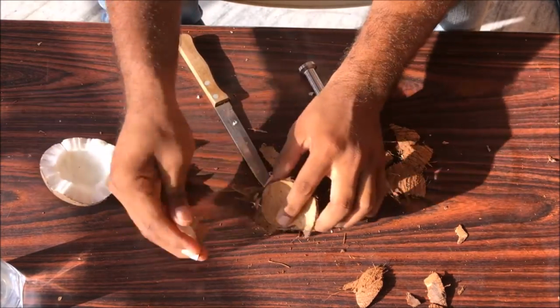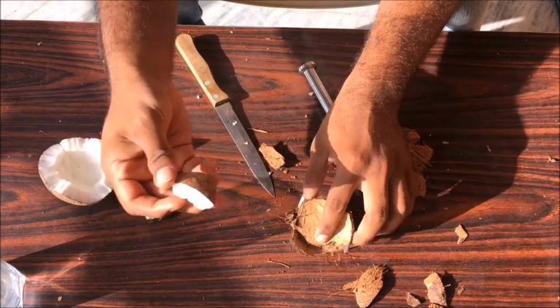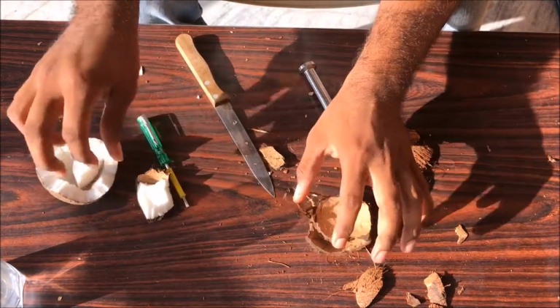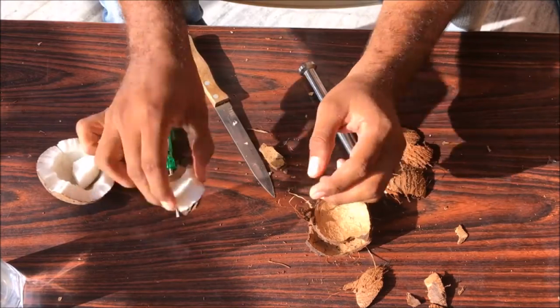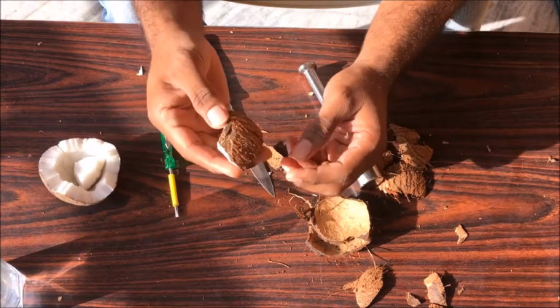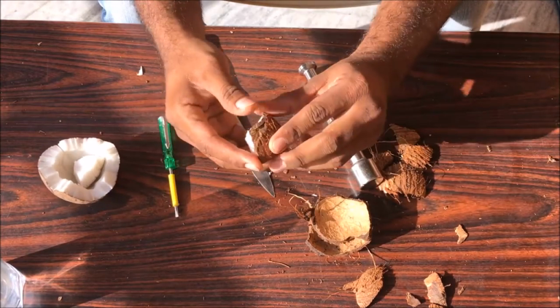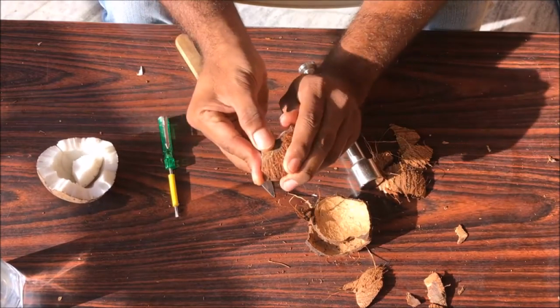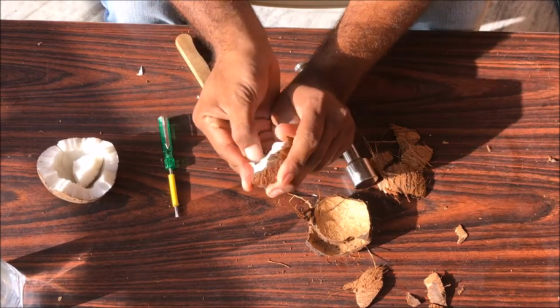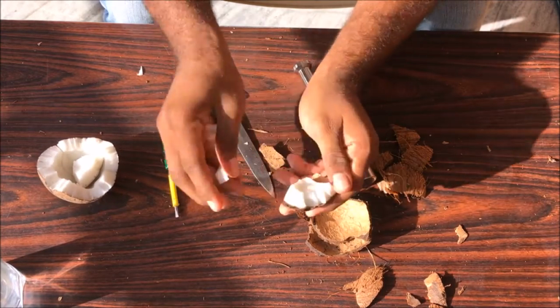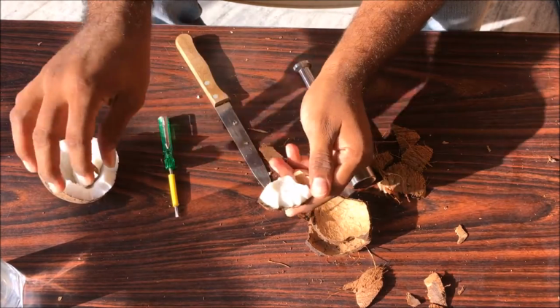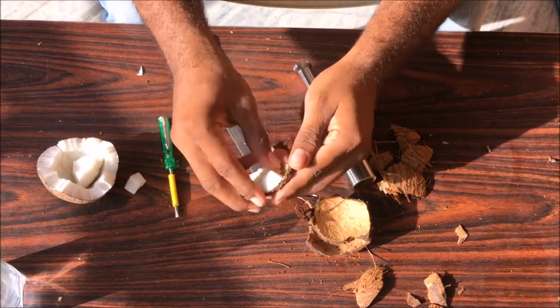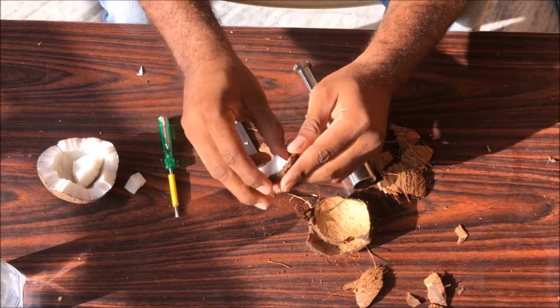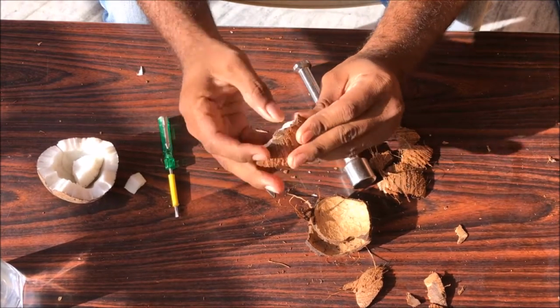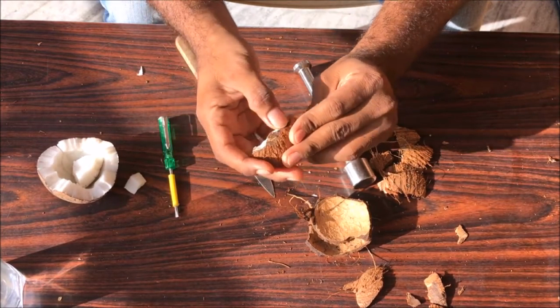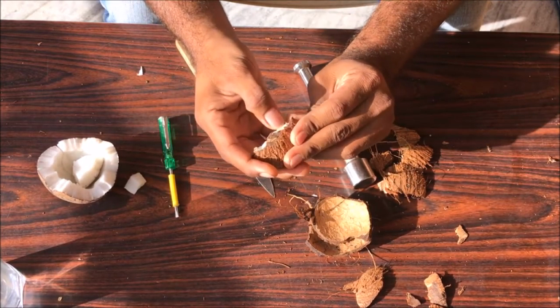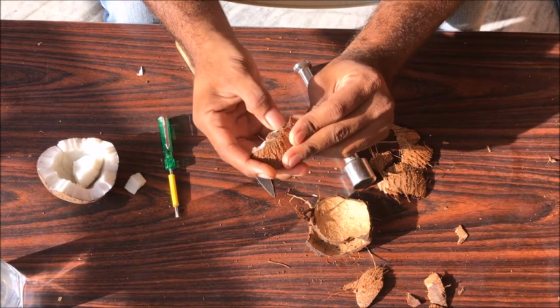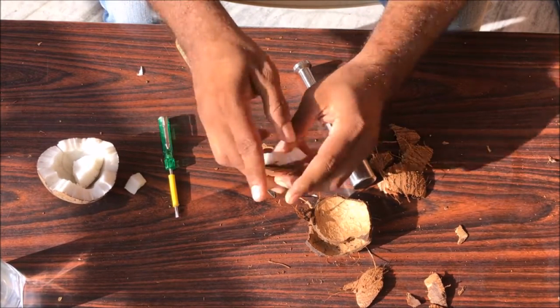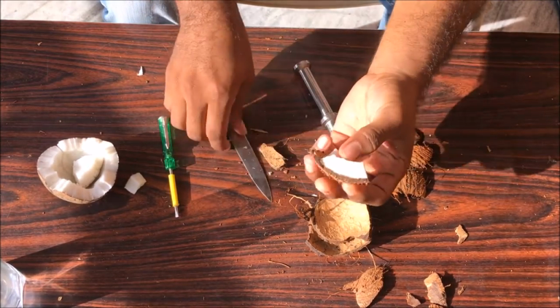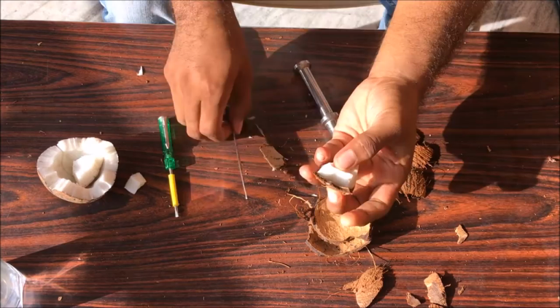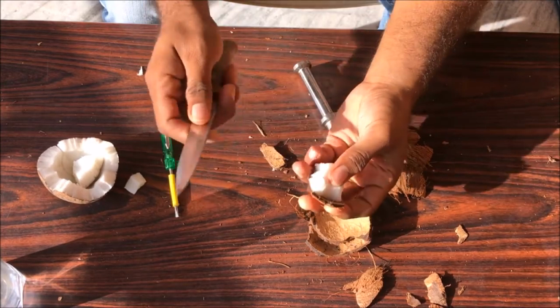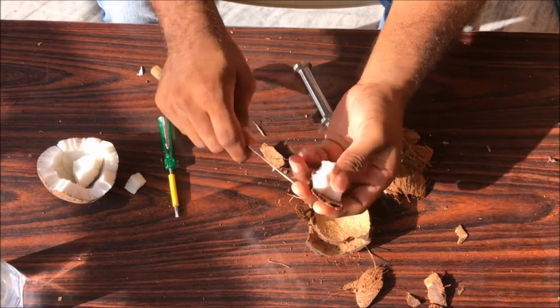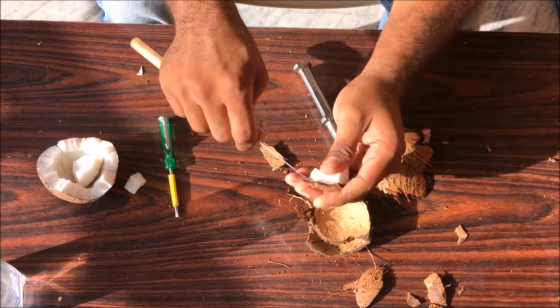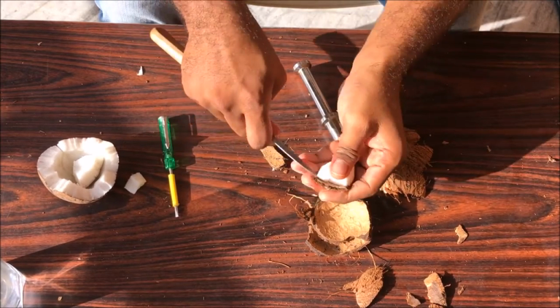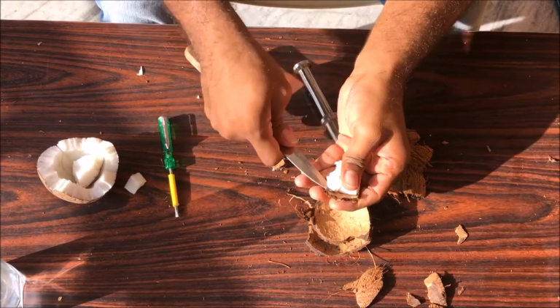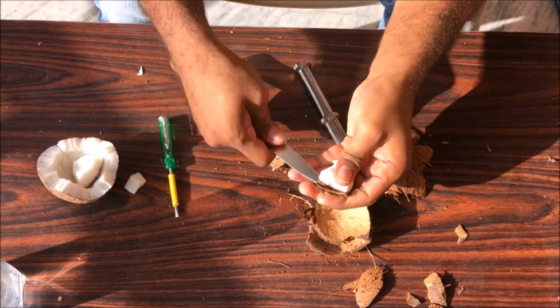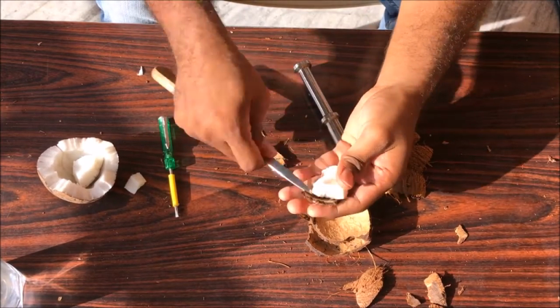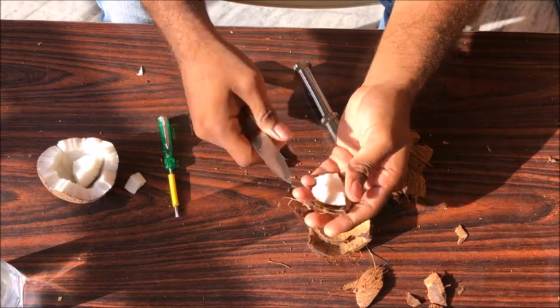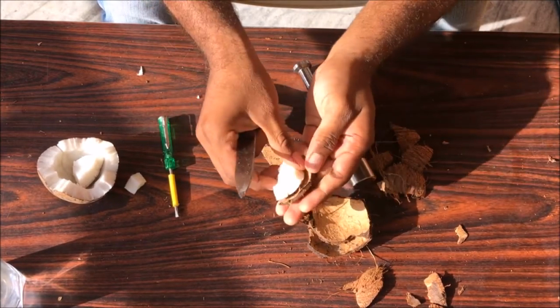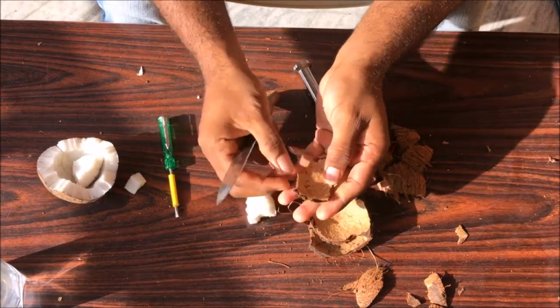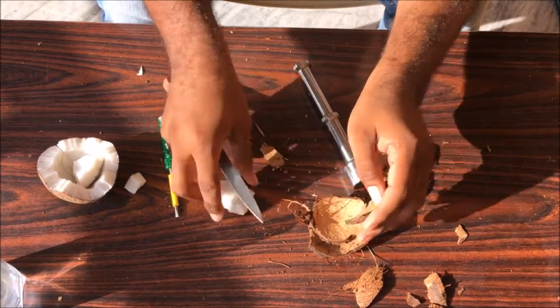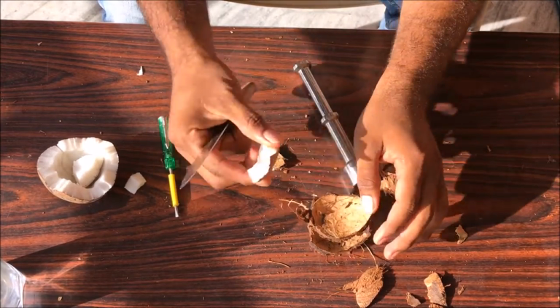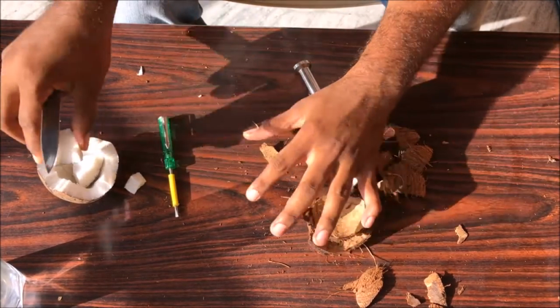Isn't it cool guys? Some parts are hard, so the small parts you can remove with a knife. Once you beat the coconut, it's so easy even with a knife.